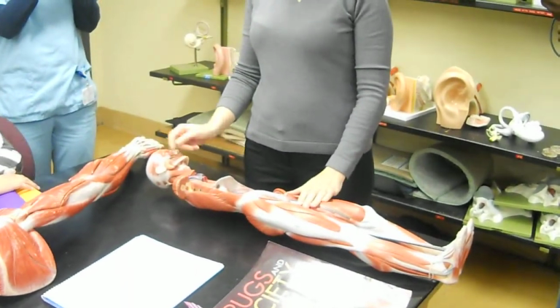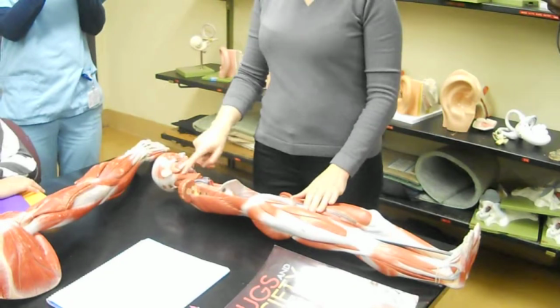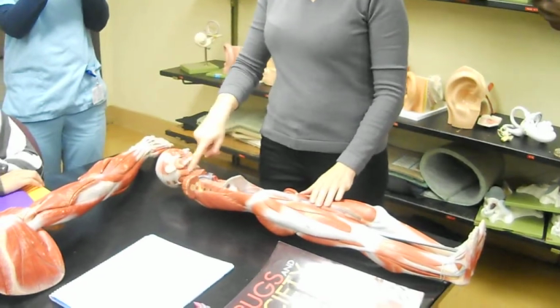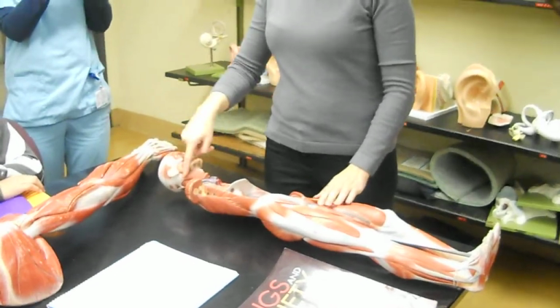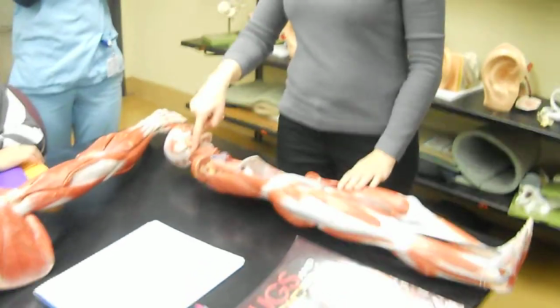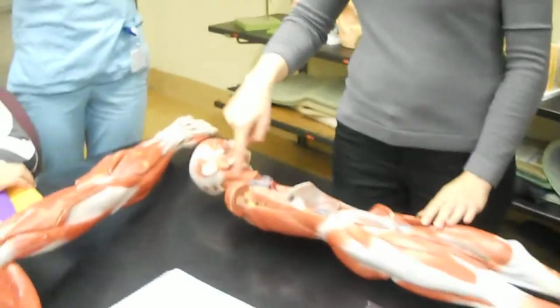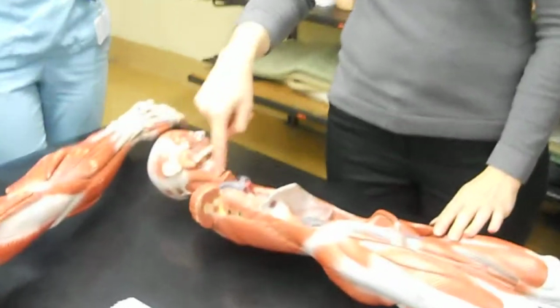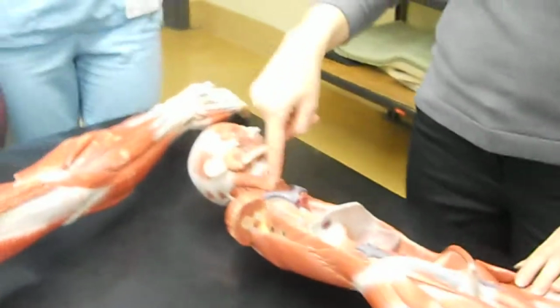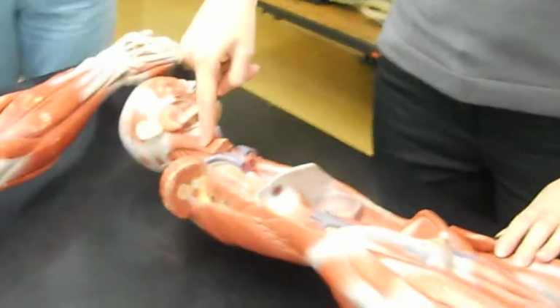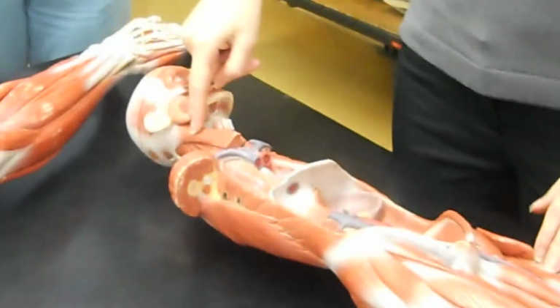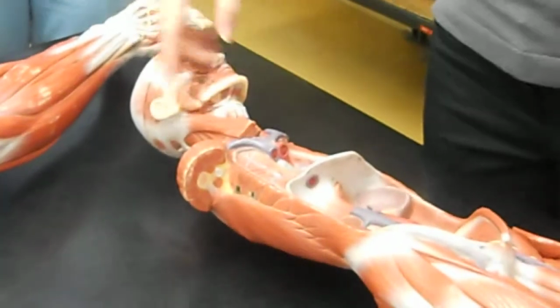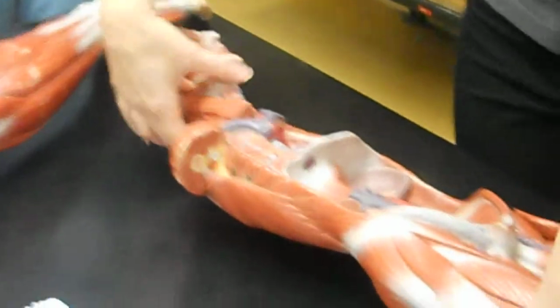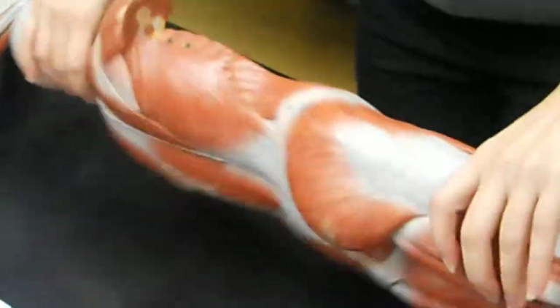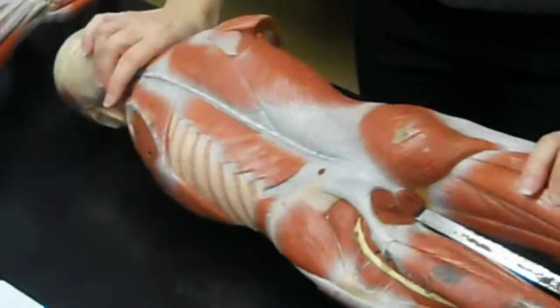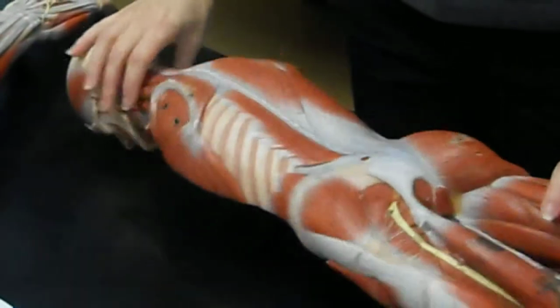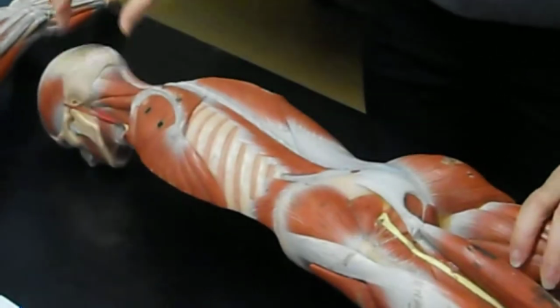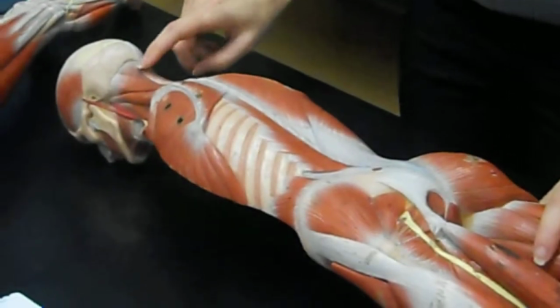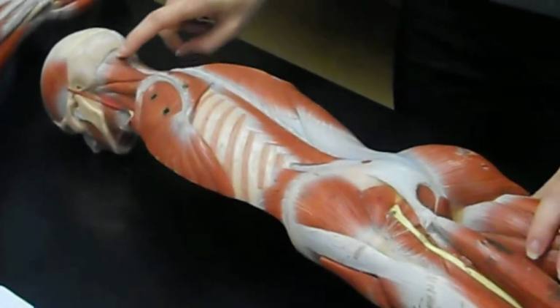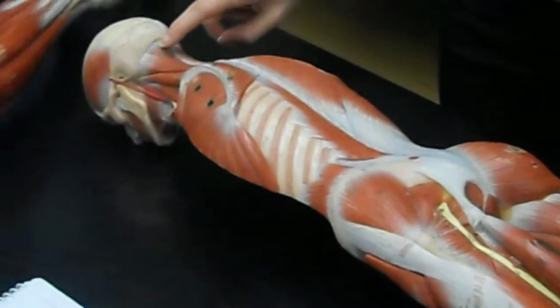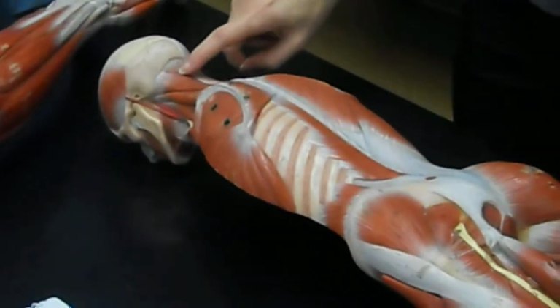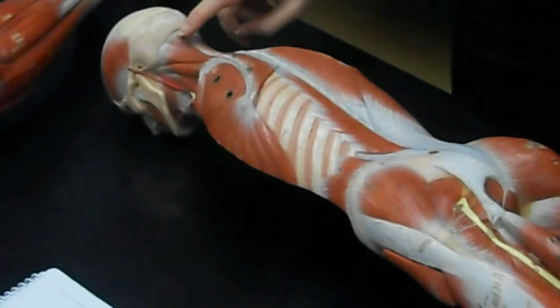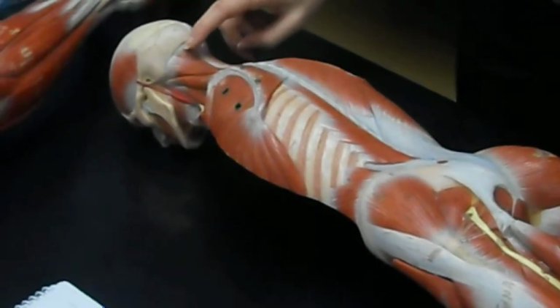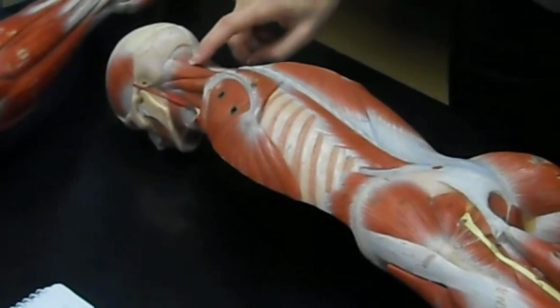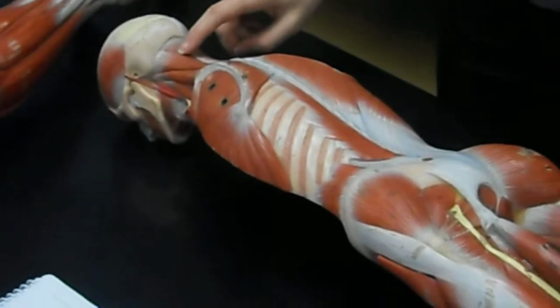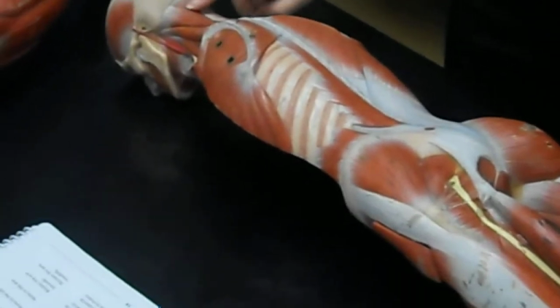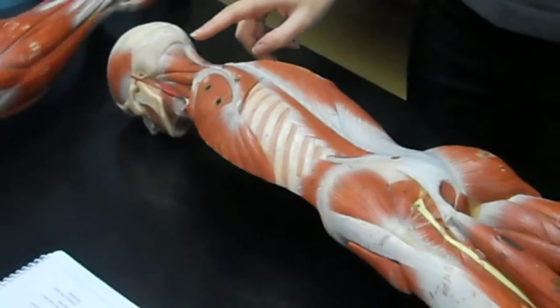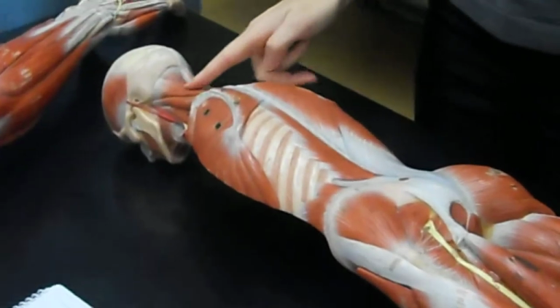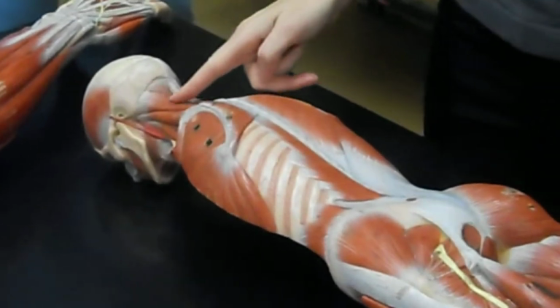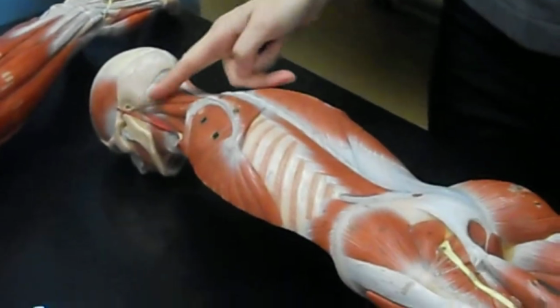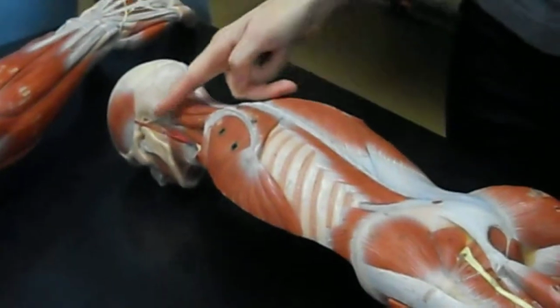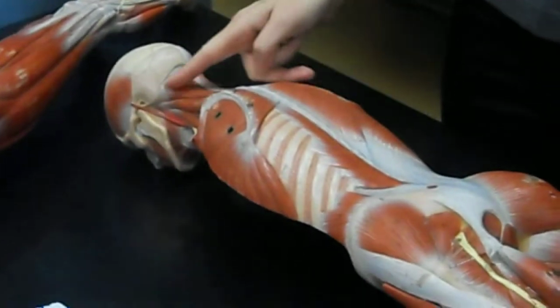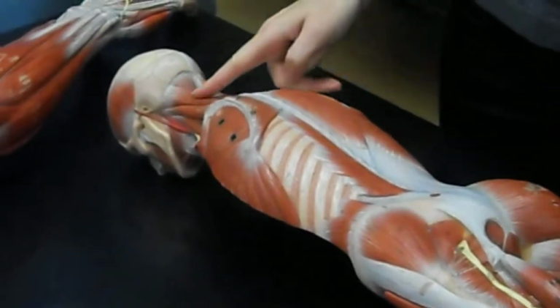The sternocleidomastoid — that's the big muscle in your neck, right here. On the back of the neck, there's the semispinalis capitis. That one goes straight up and down along the spine. And then the splenius capitis goes diagonally on top of that one.